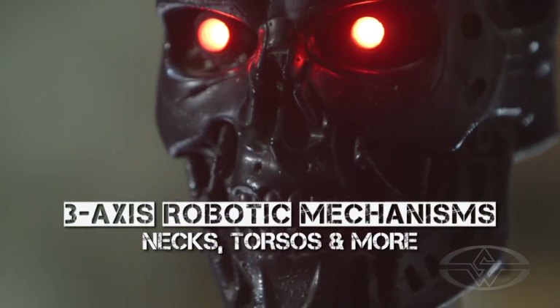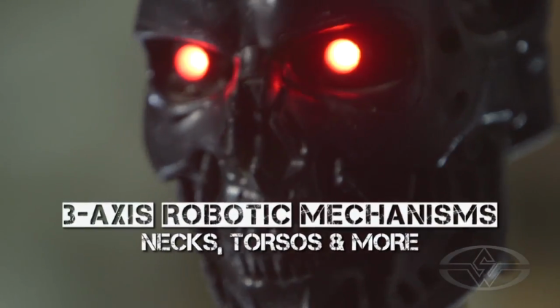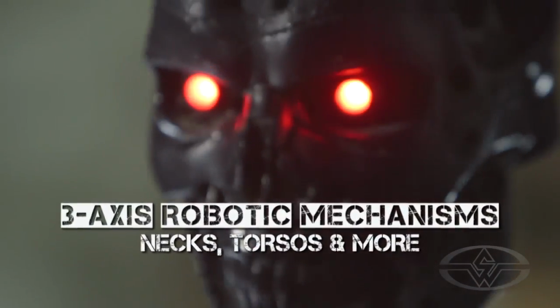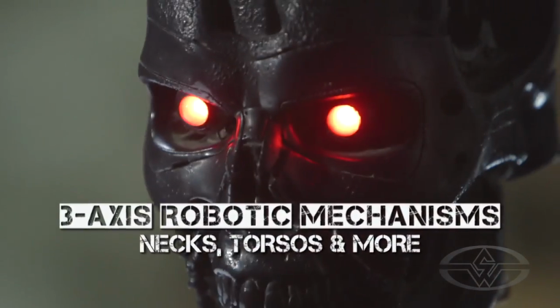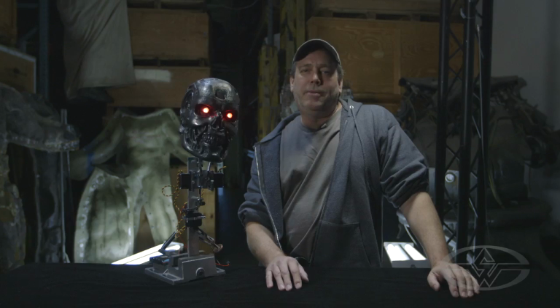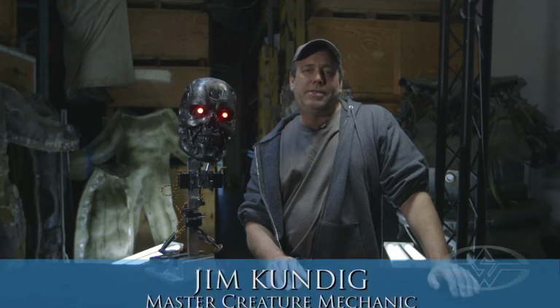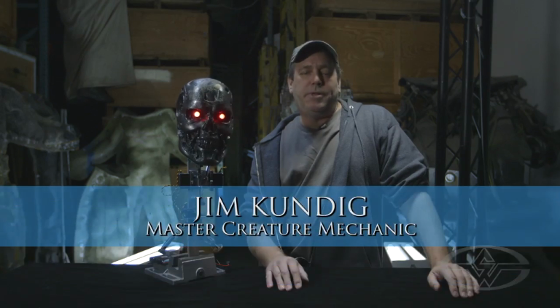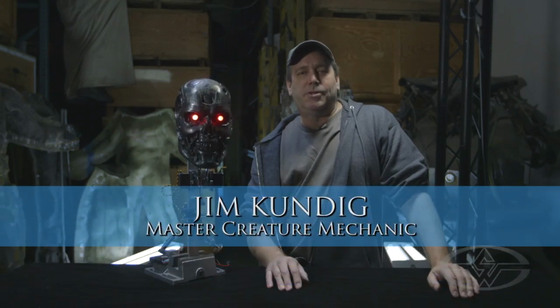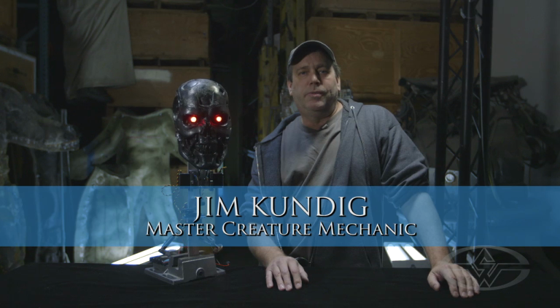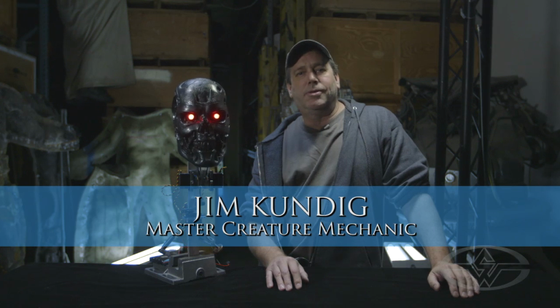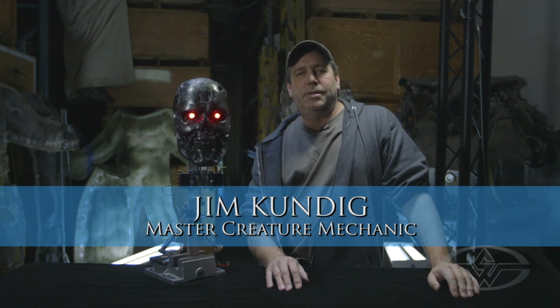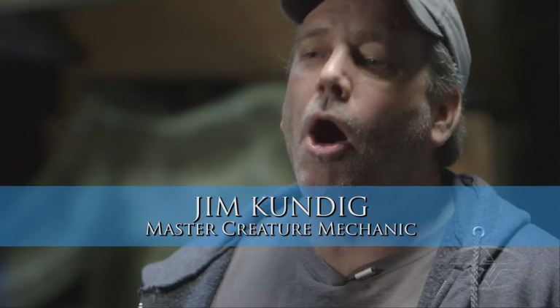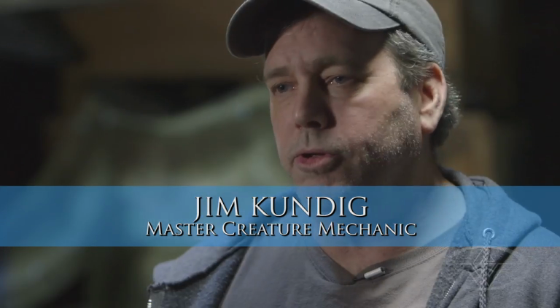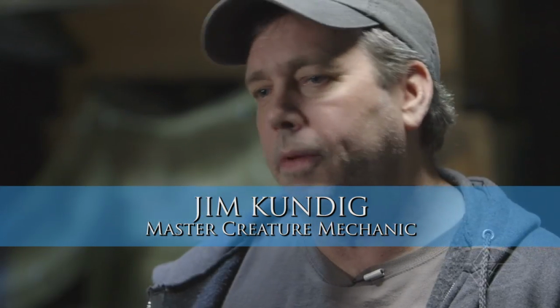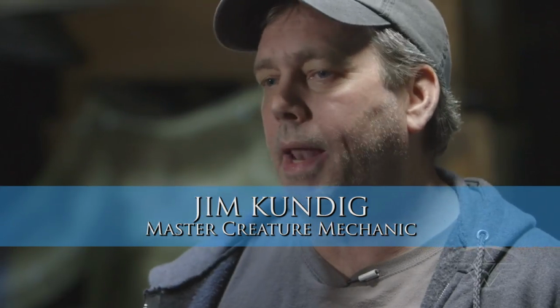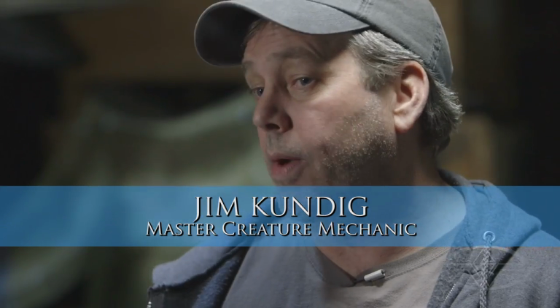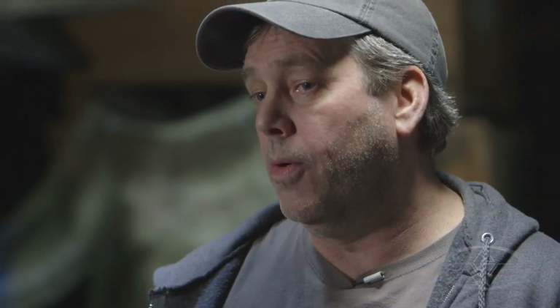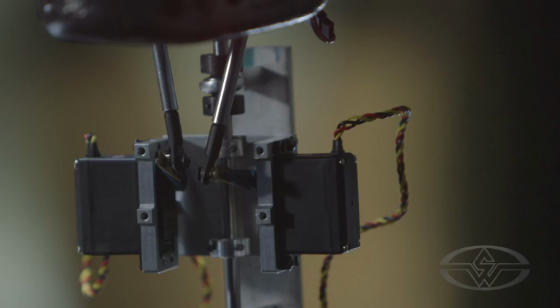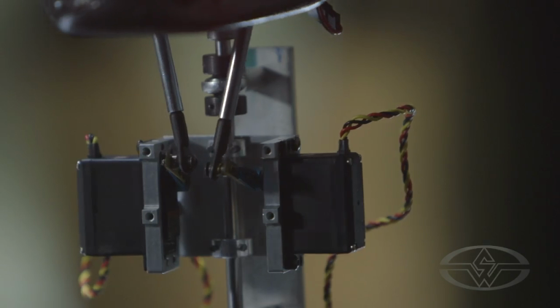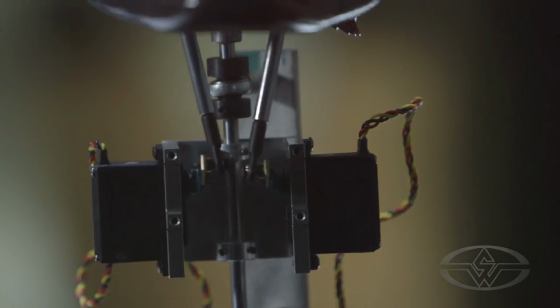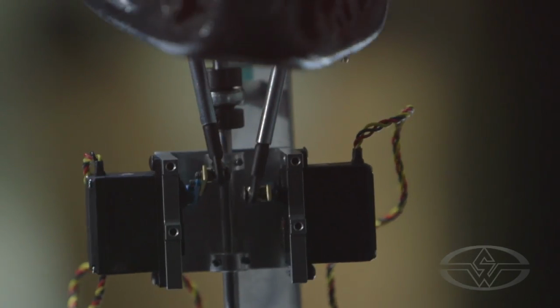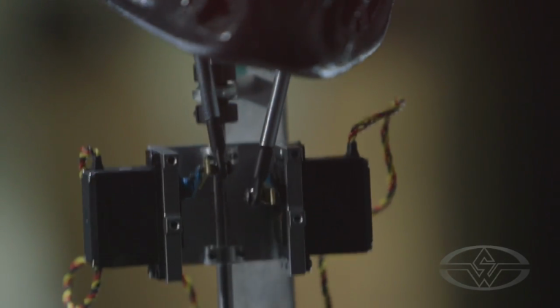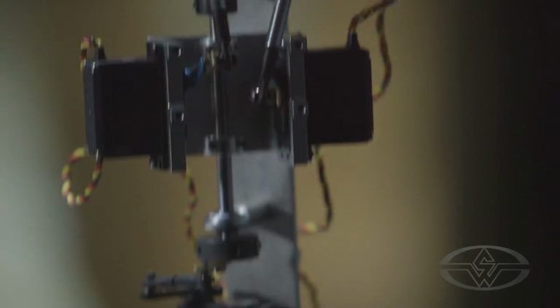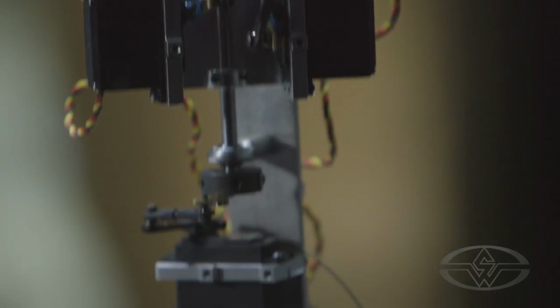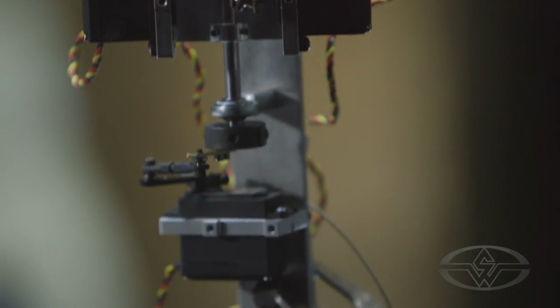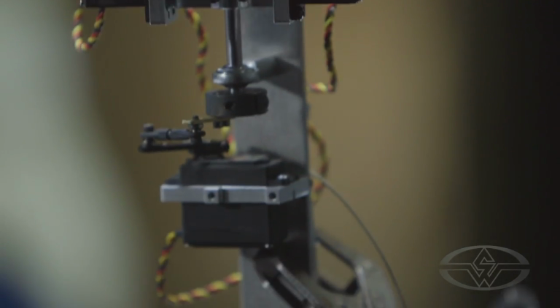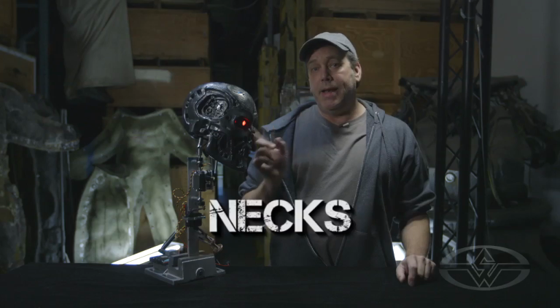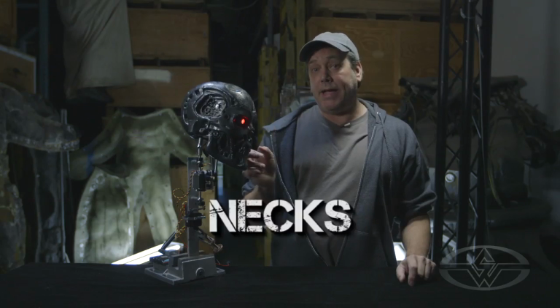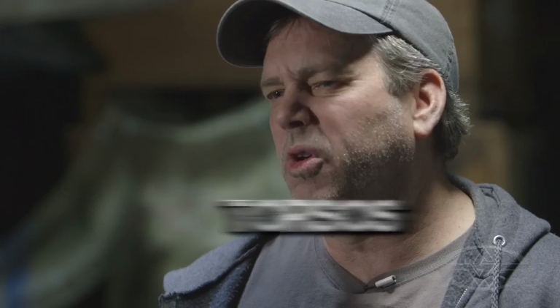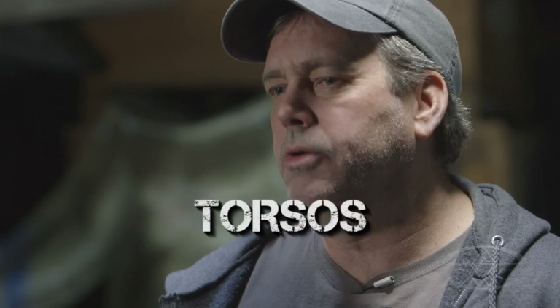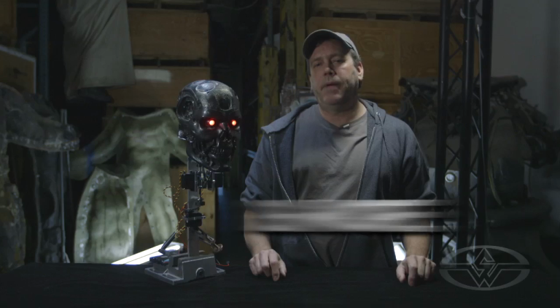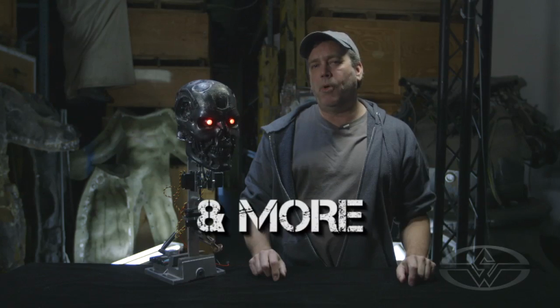Hi, my name is Jim Kendig with the Stan Winston School of Character Arts. Hope you can join me for my live web course: three axis robotic mechanisms — necks, torsos, and more.